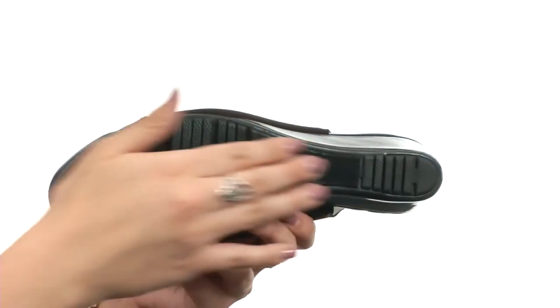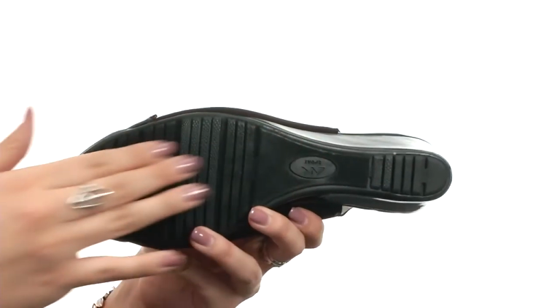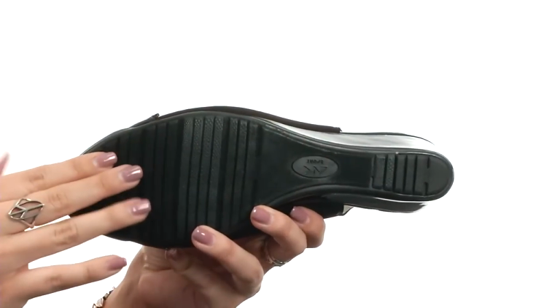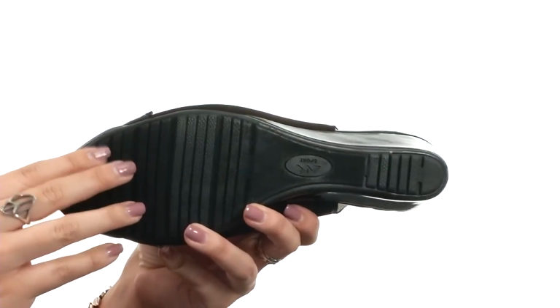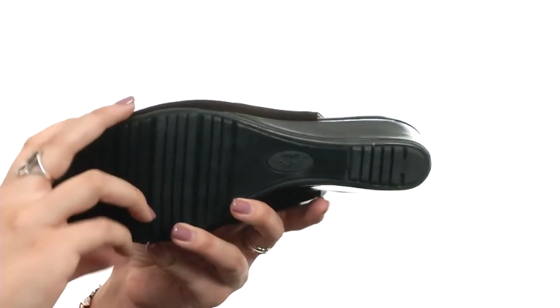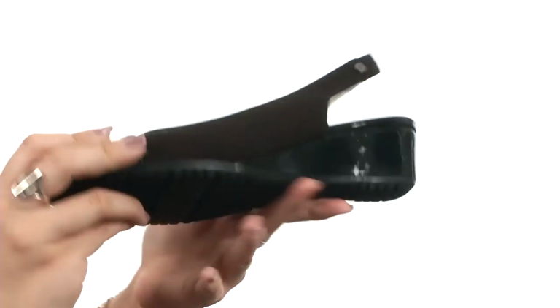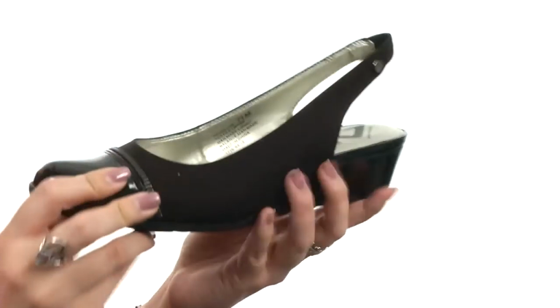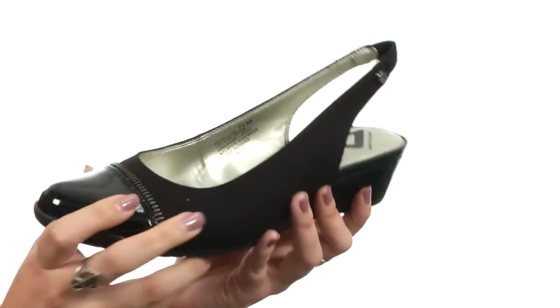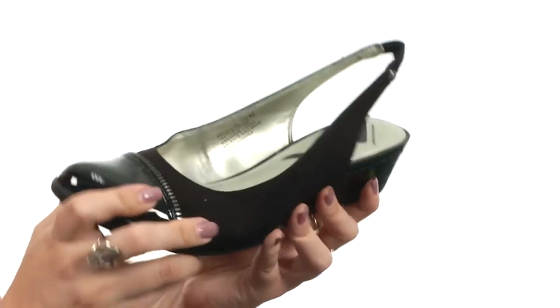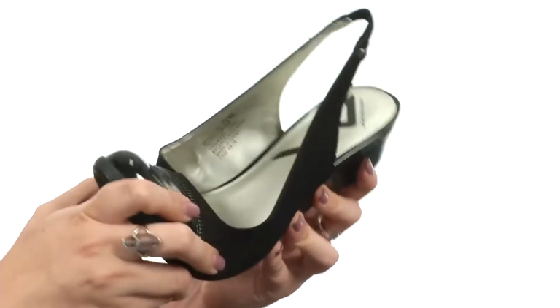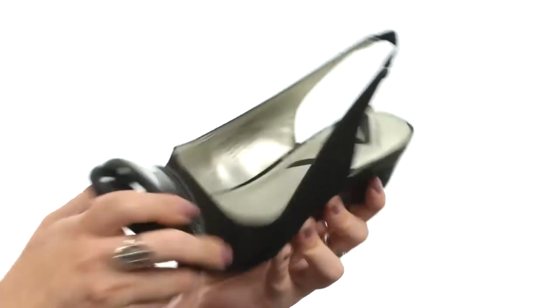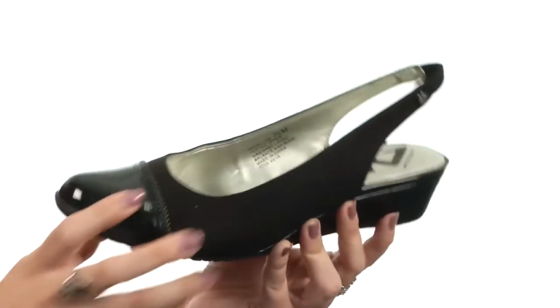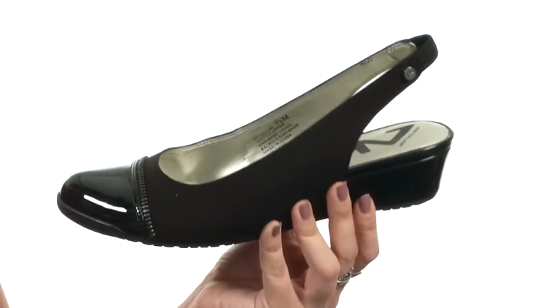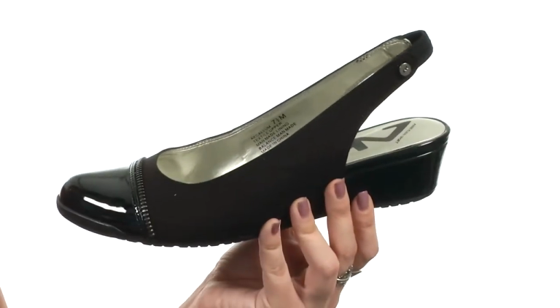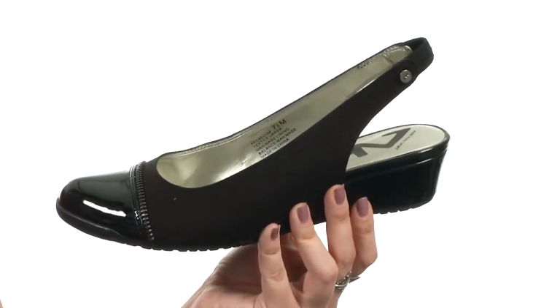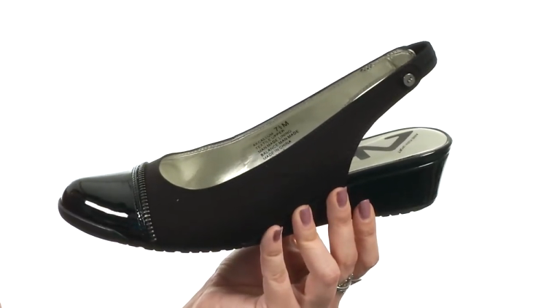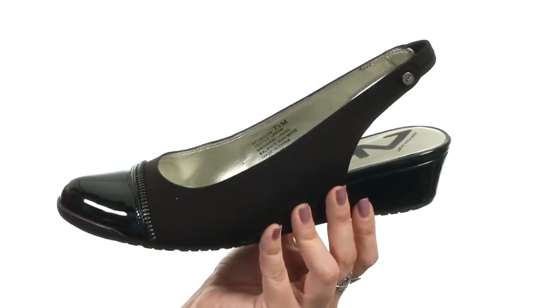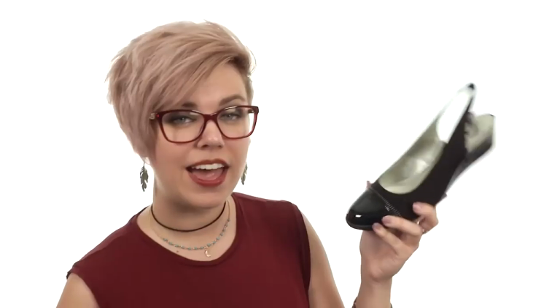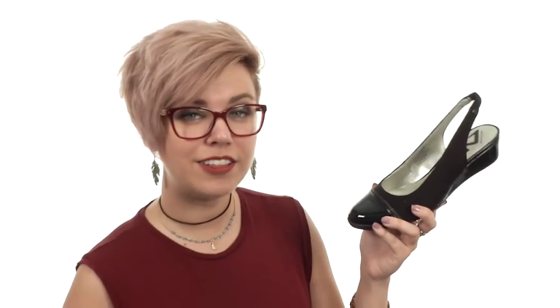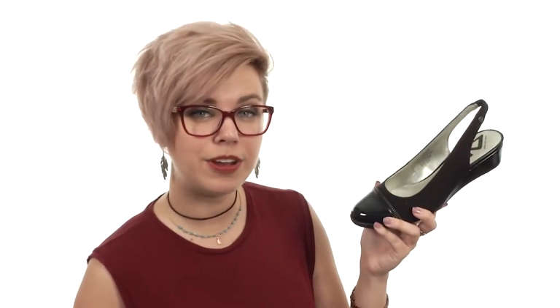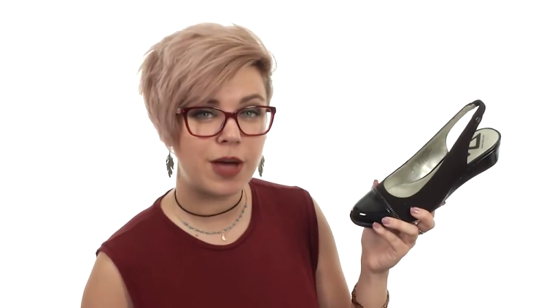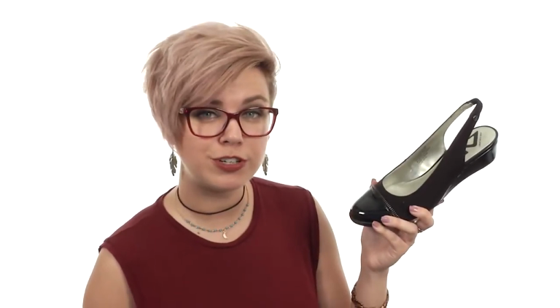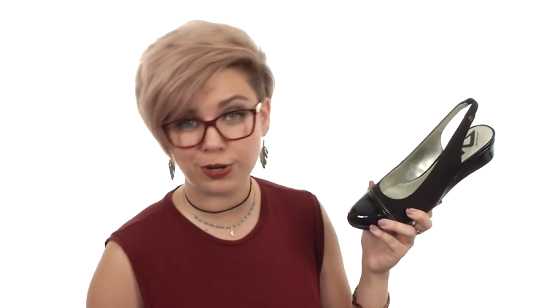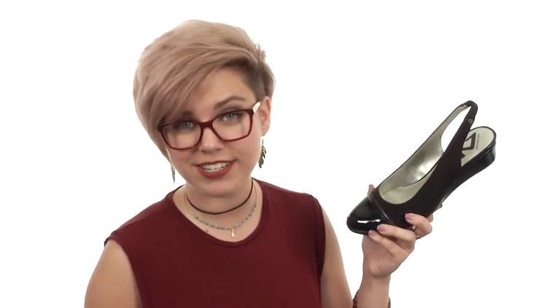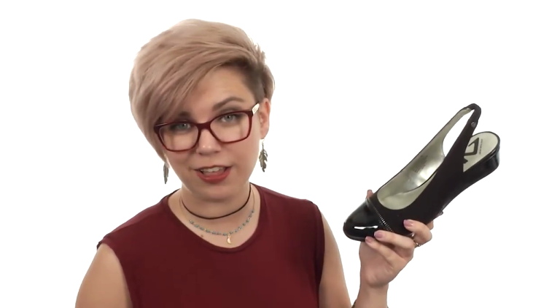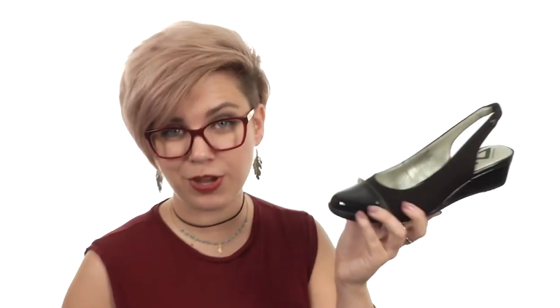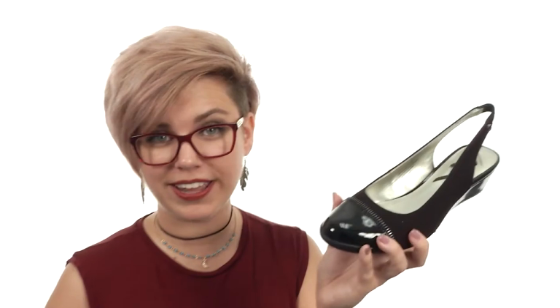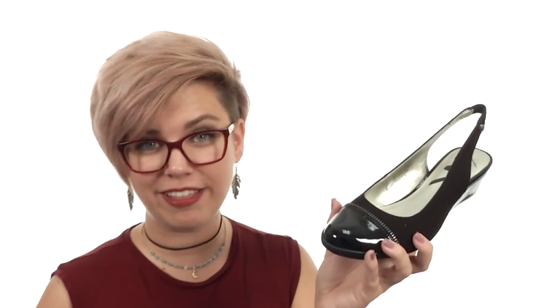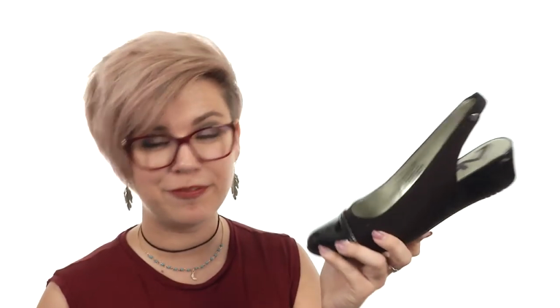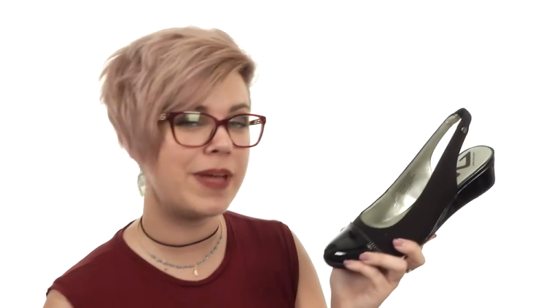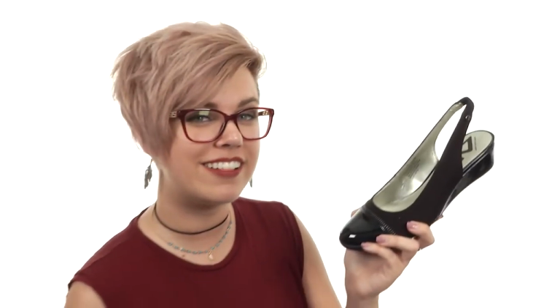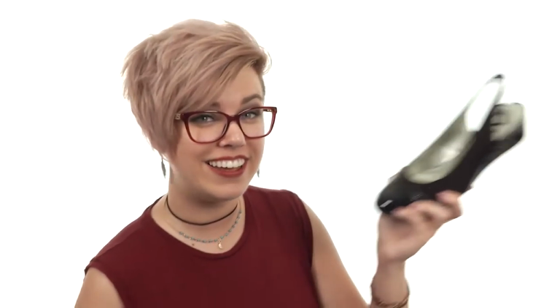And you've got a non-skid synthetic outsole that is flexible. Add a little bit of comfort to your style when you get Callum from AnneKlein.